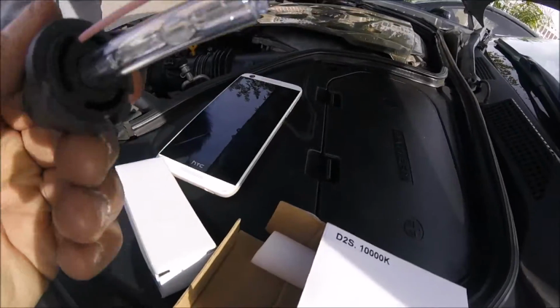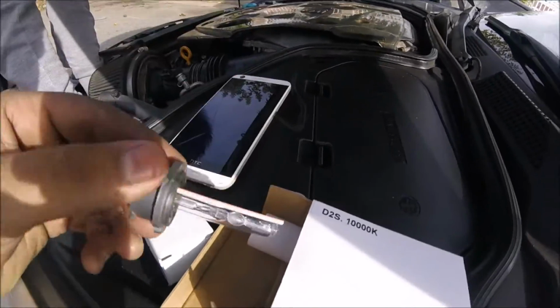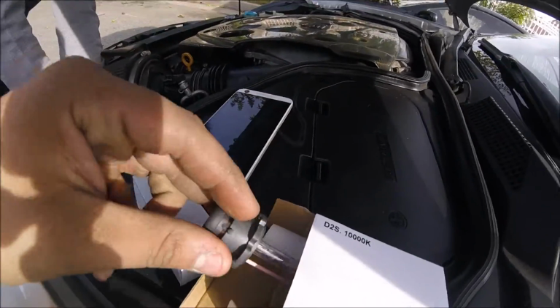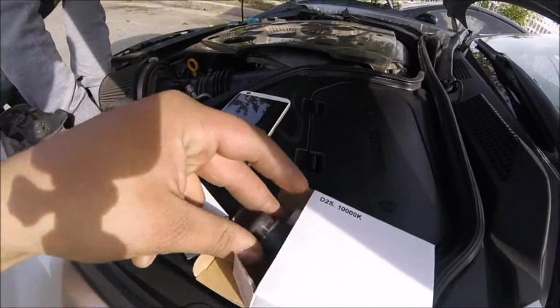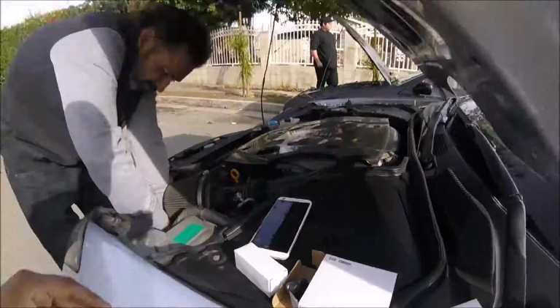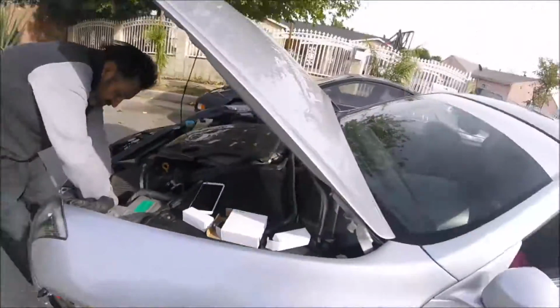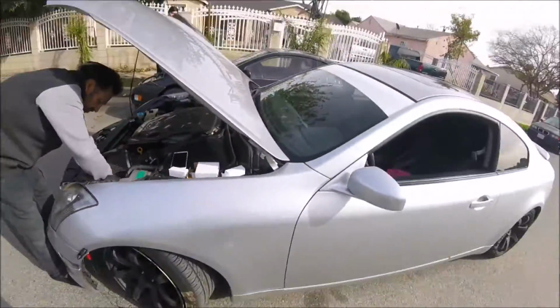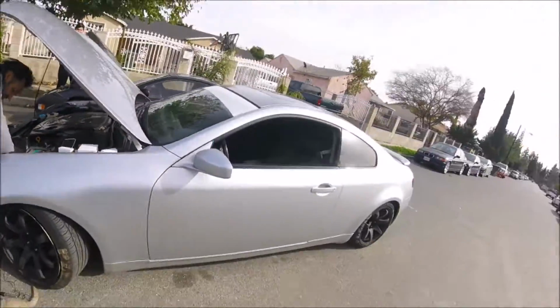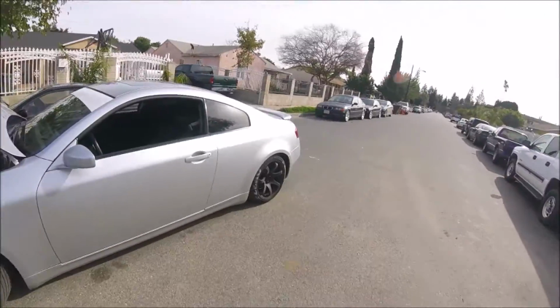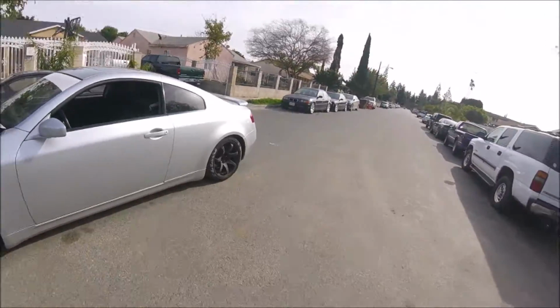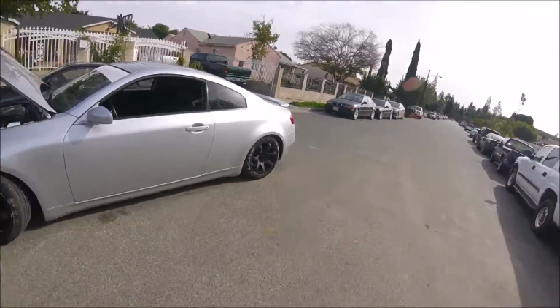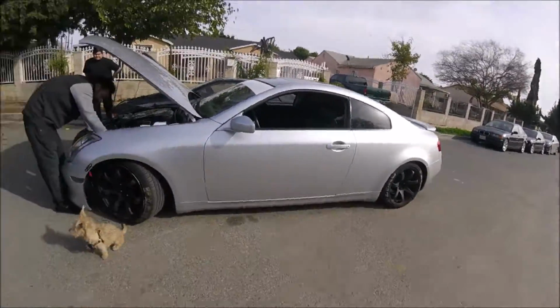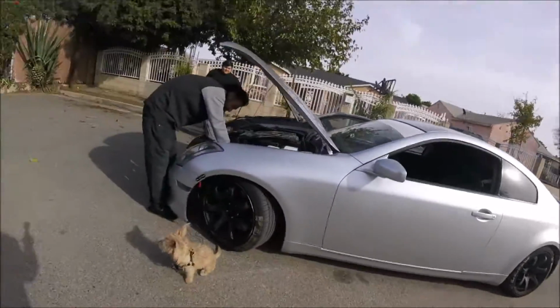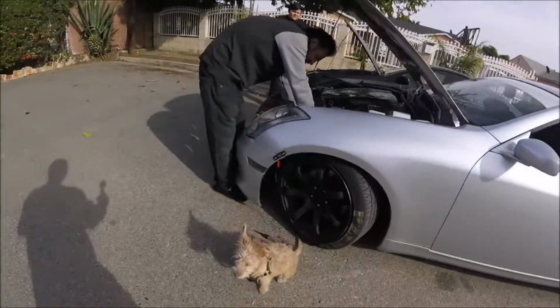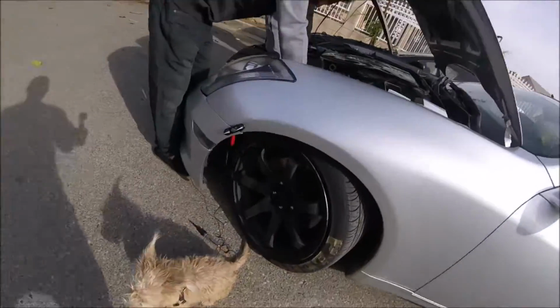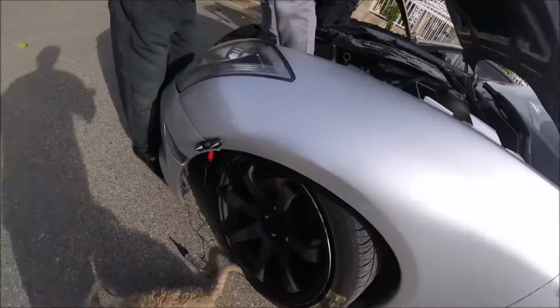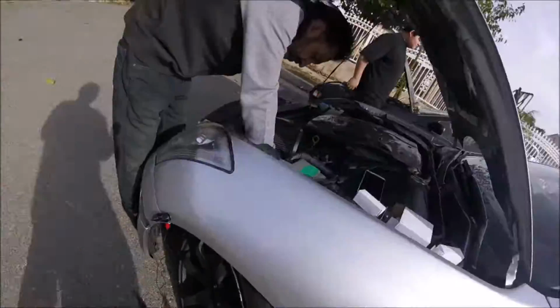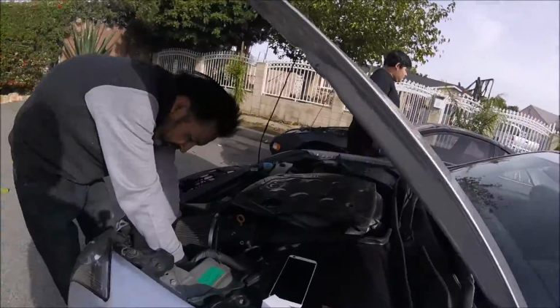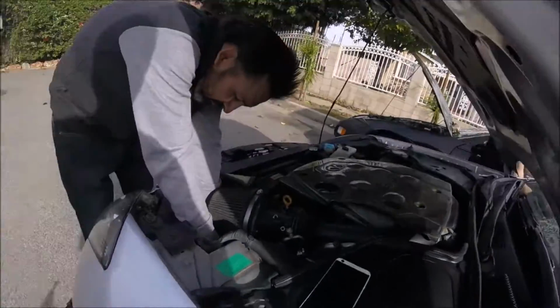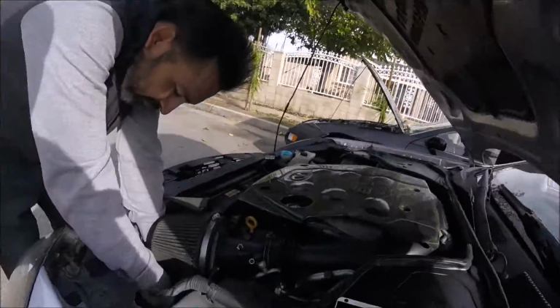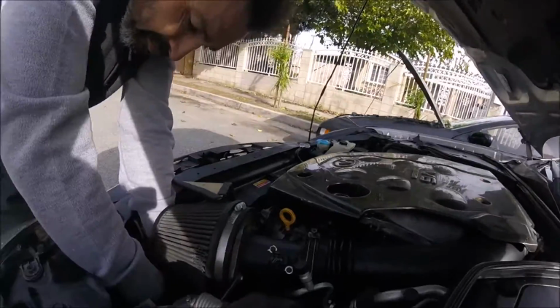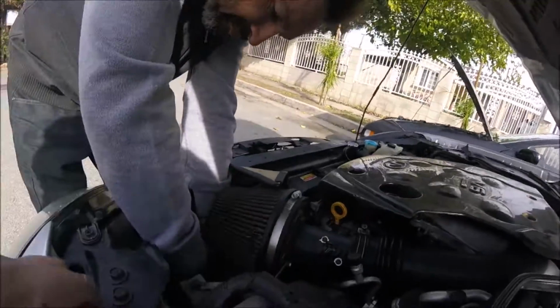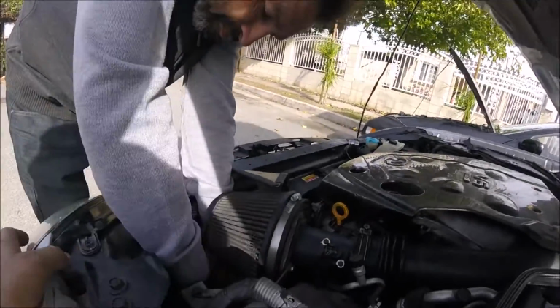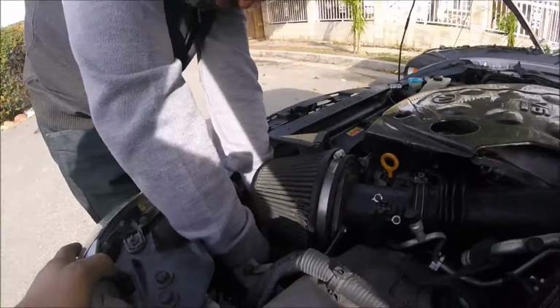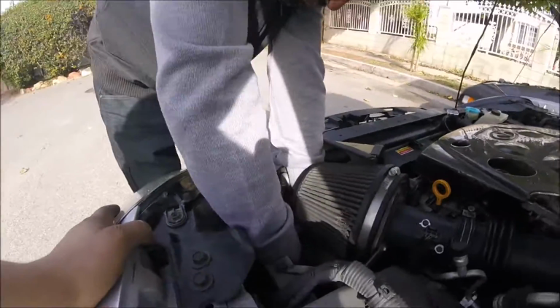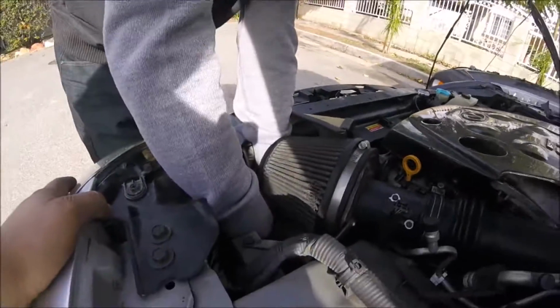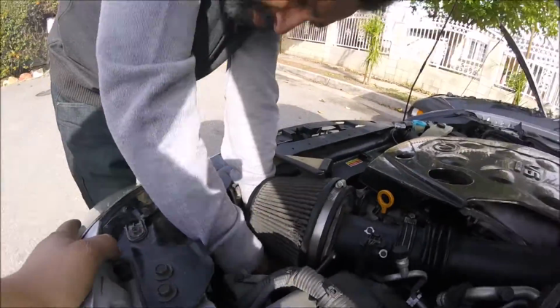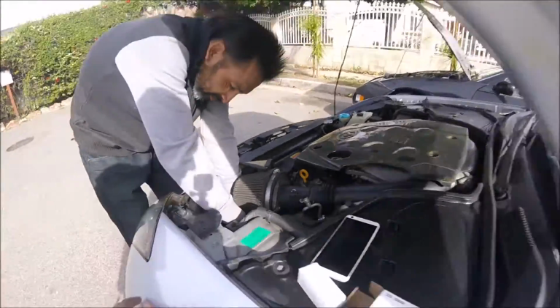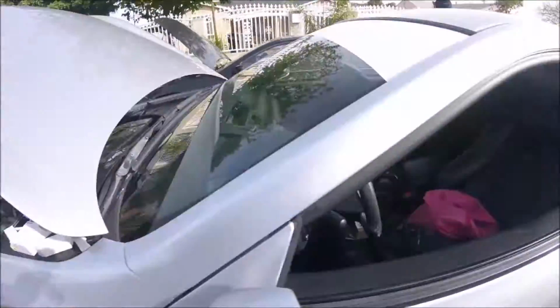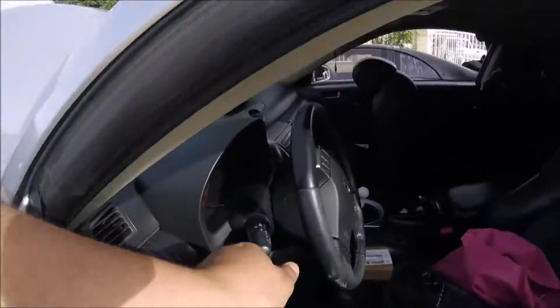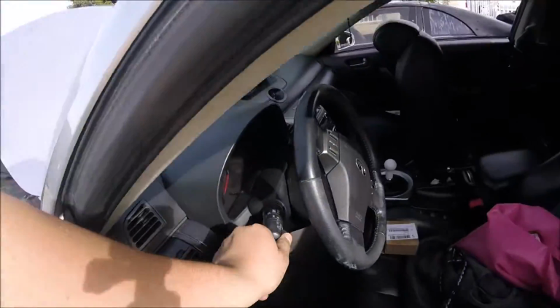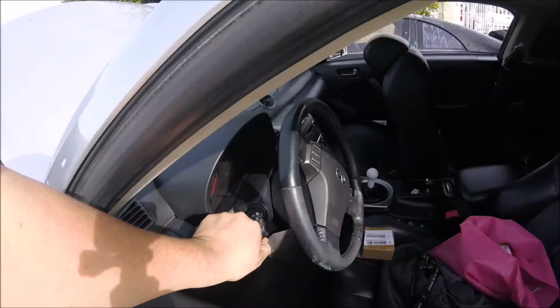Stock OEM ones. I have a 2004 G35. Let's see if this should work. Let me see if it's off. It is off.